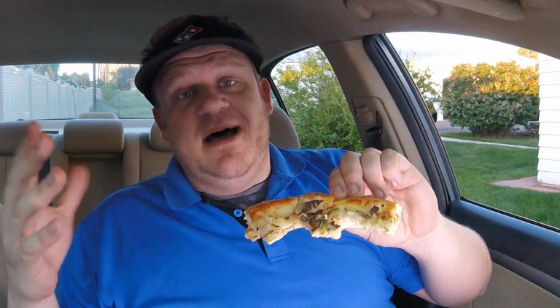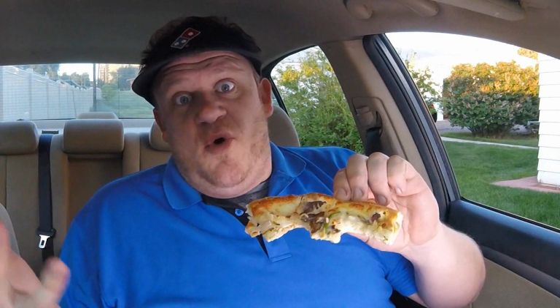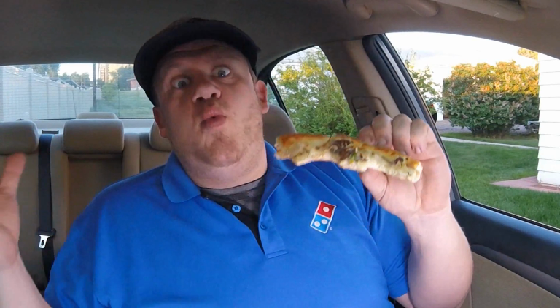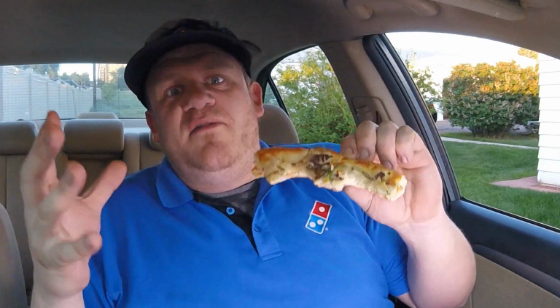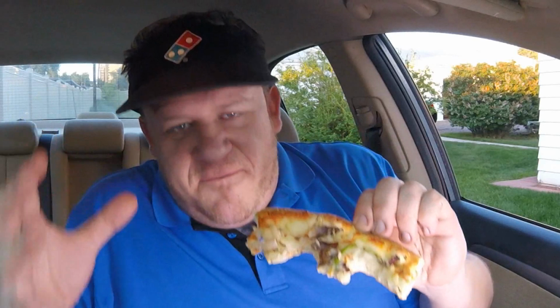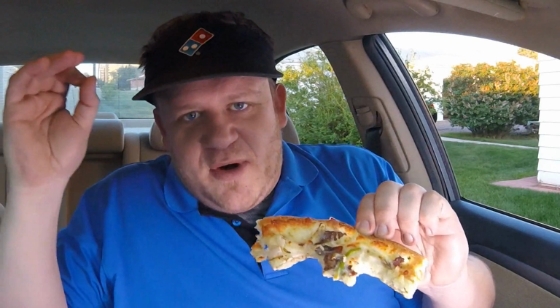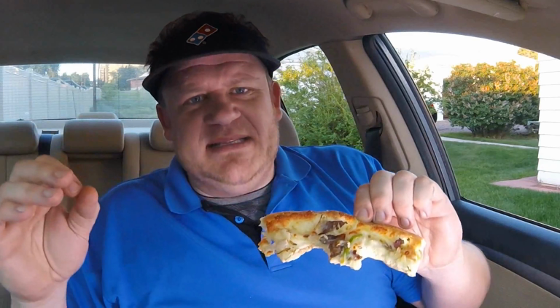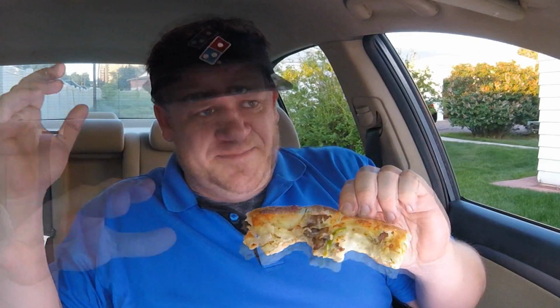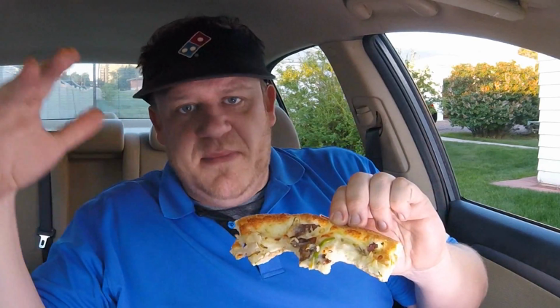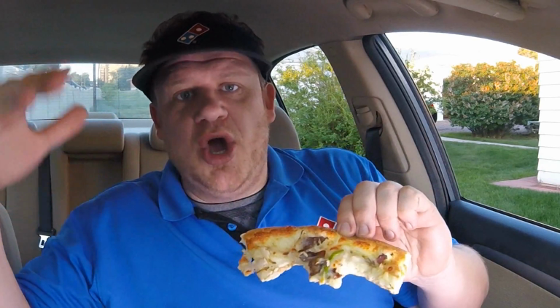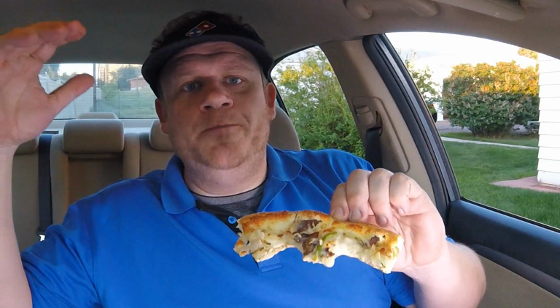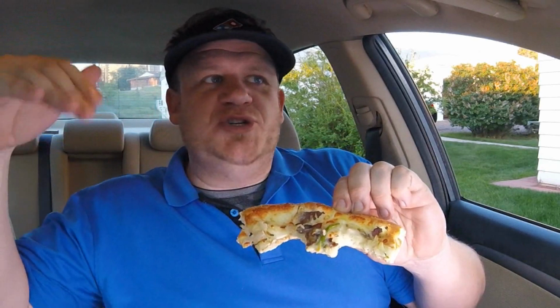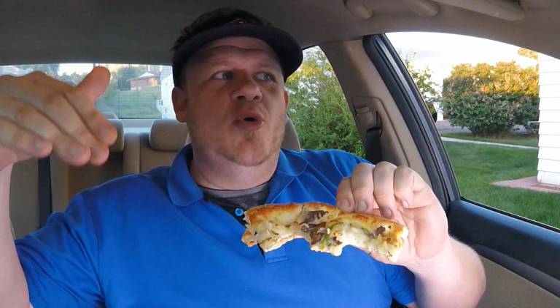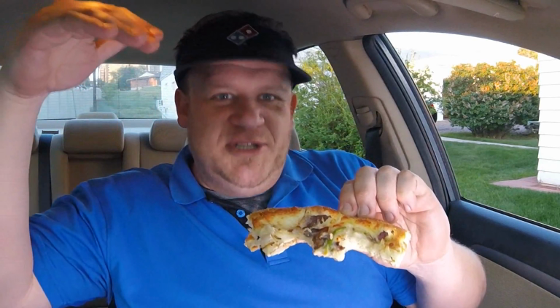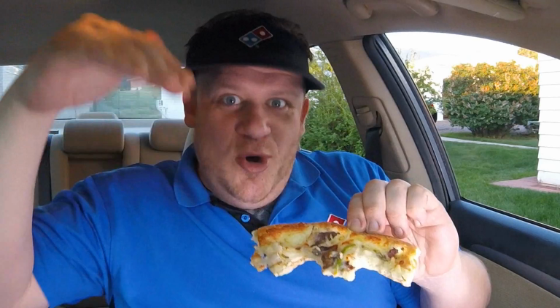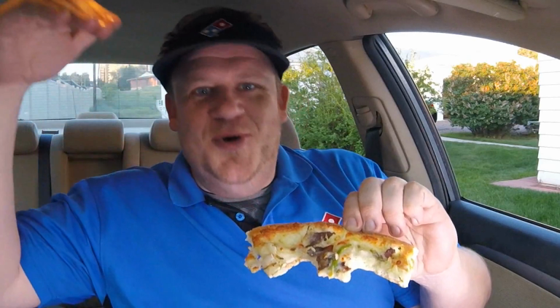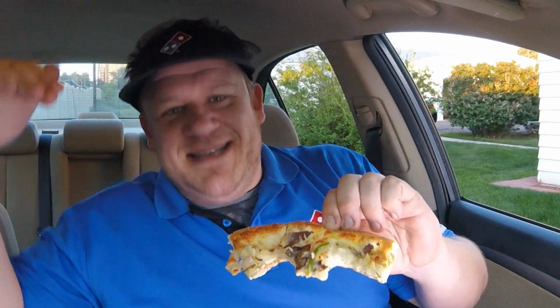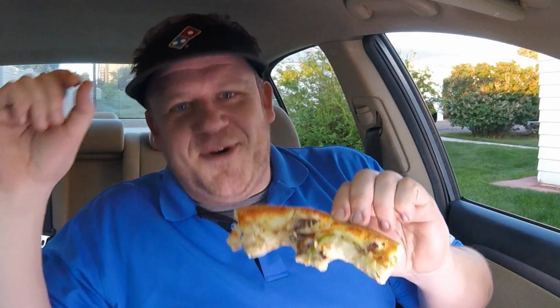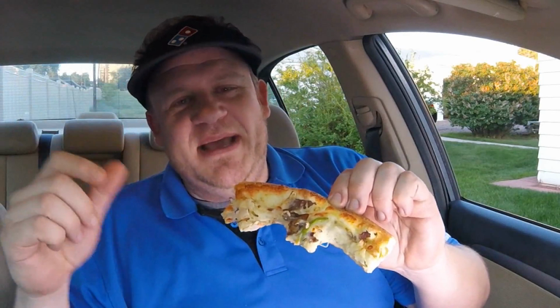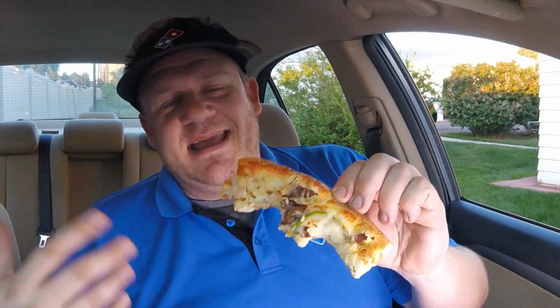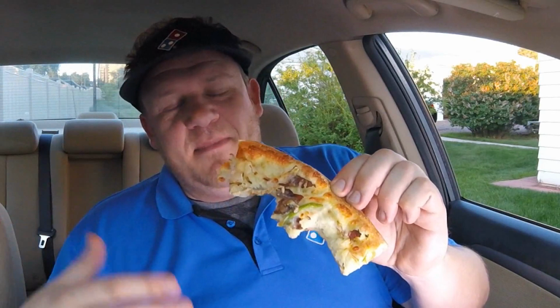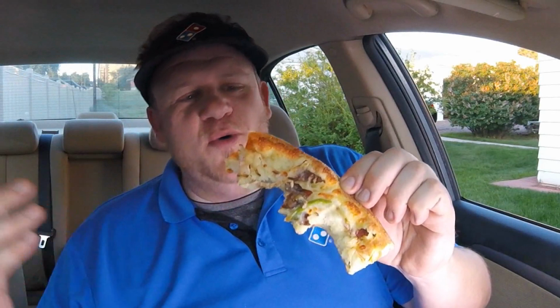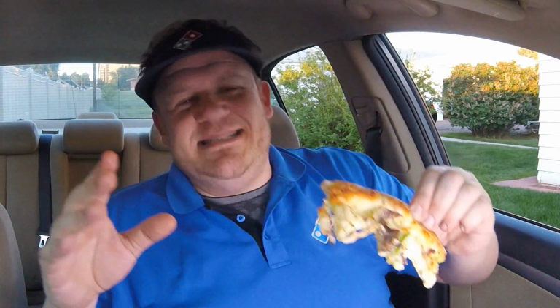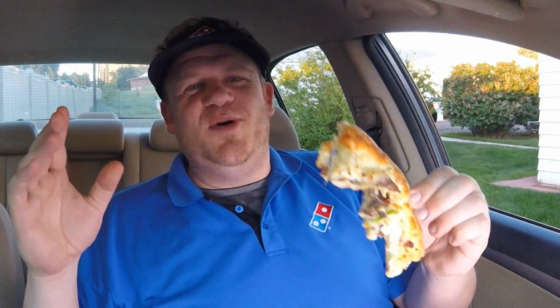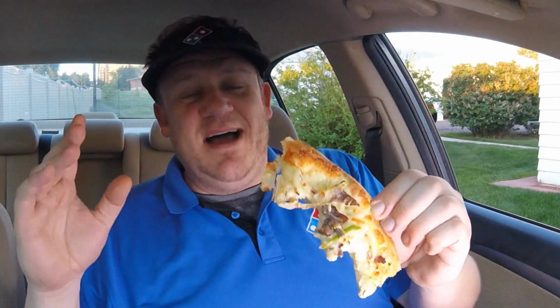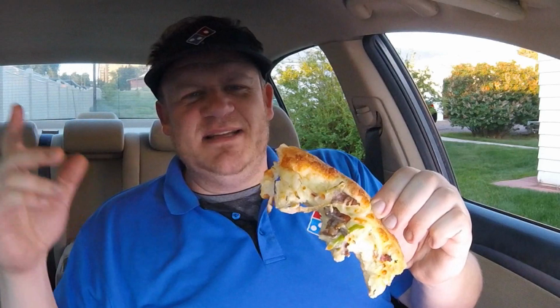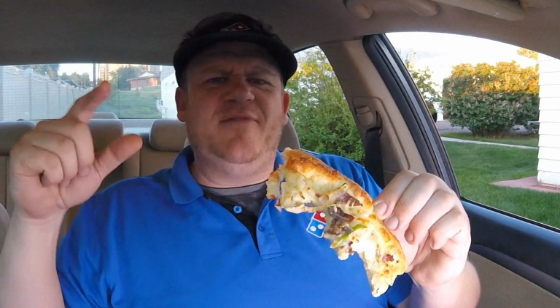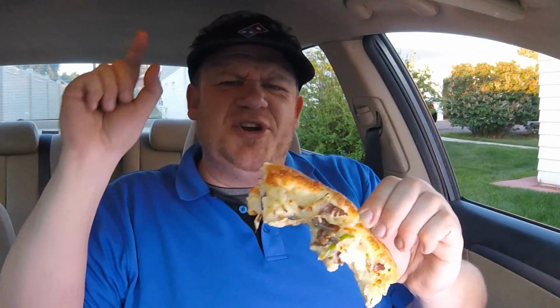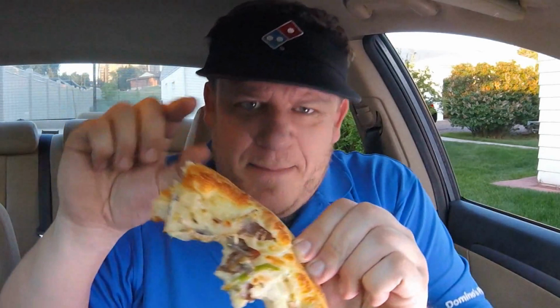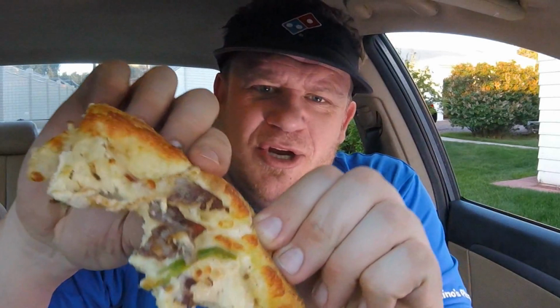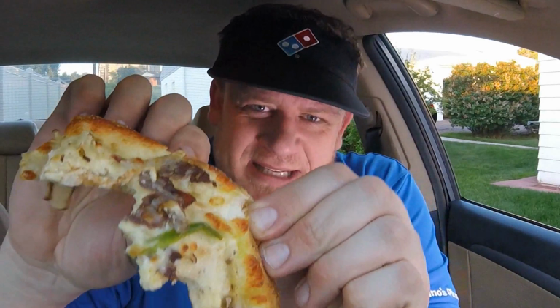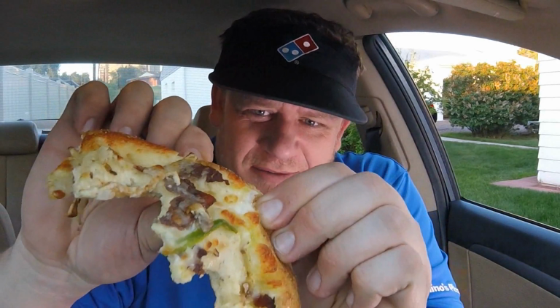Domino's is one of my favorite pizzas — honestly my go-to delivery pizza that I get at my home. I did enjoy my time as a delivery driver. Make sure you tip your pizza drivers.